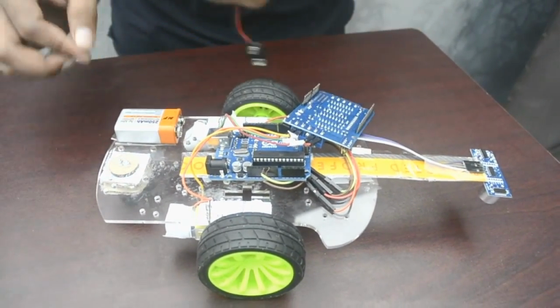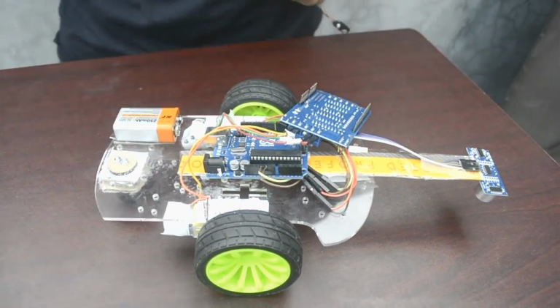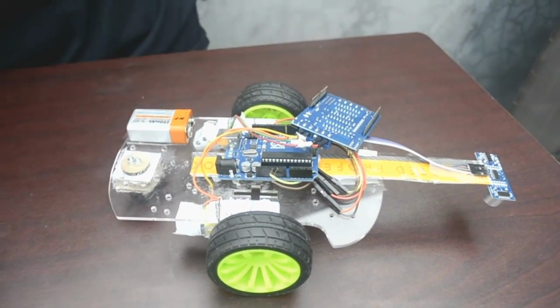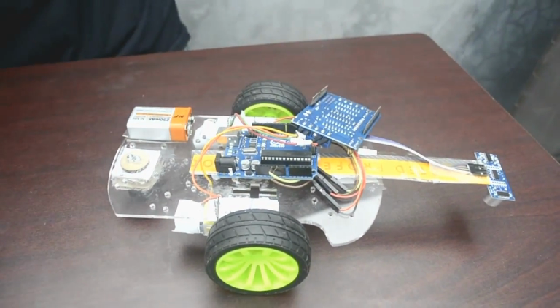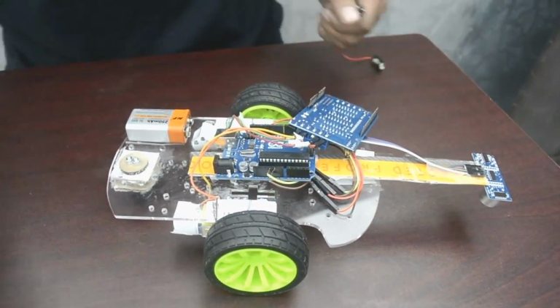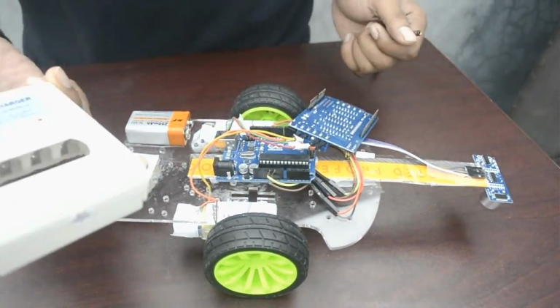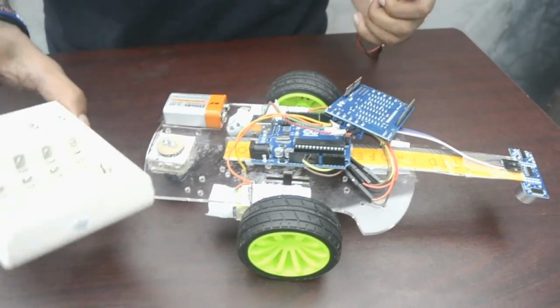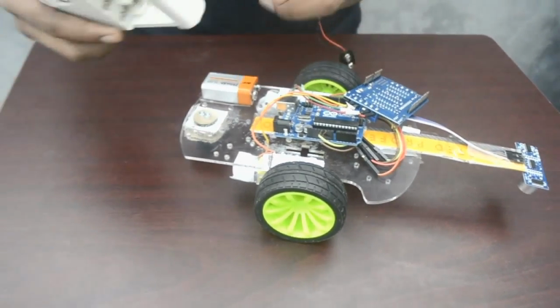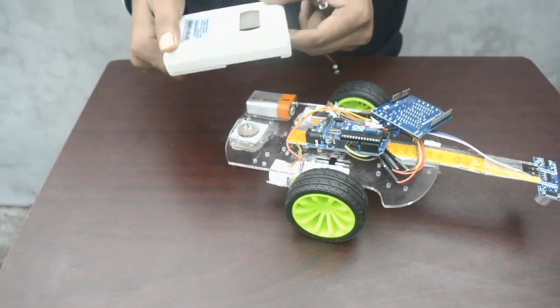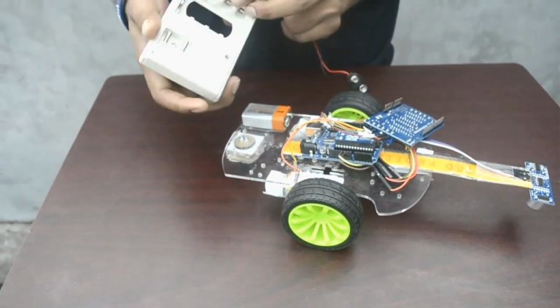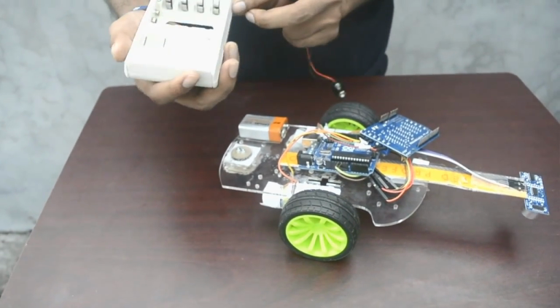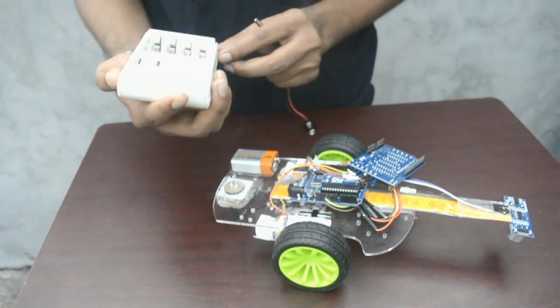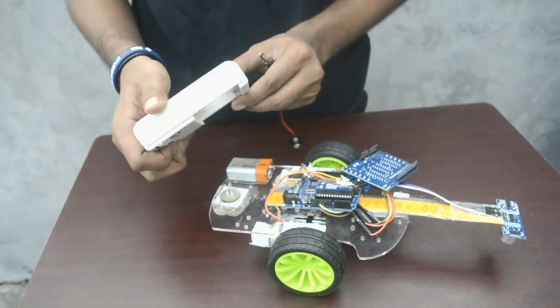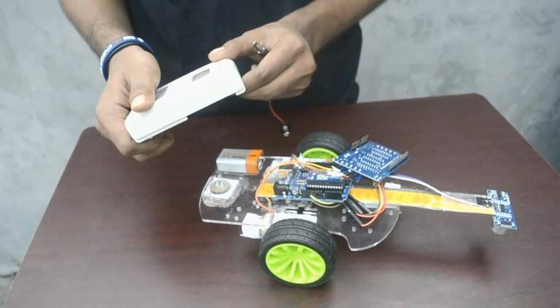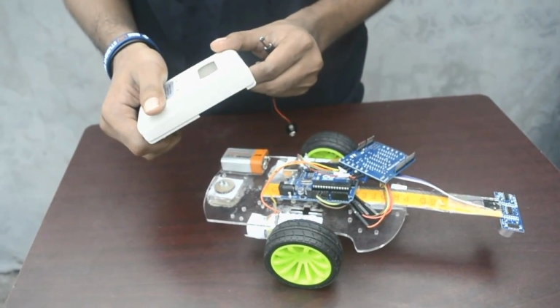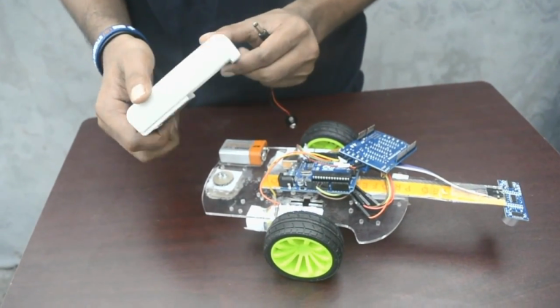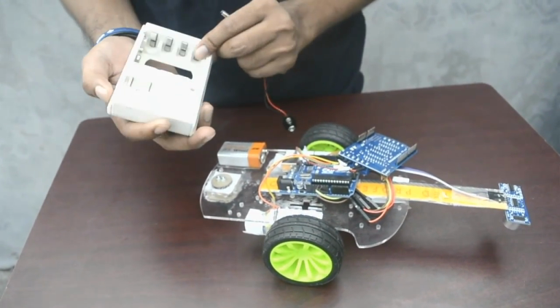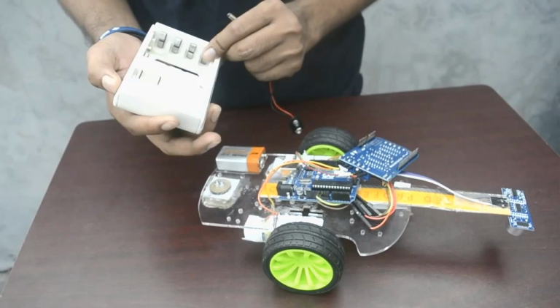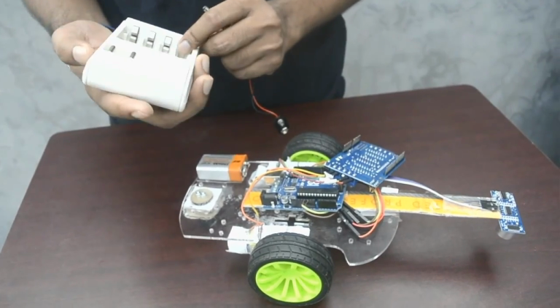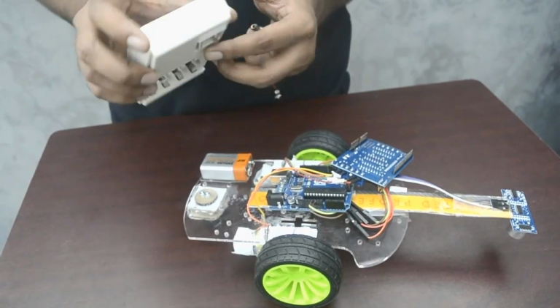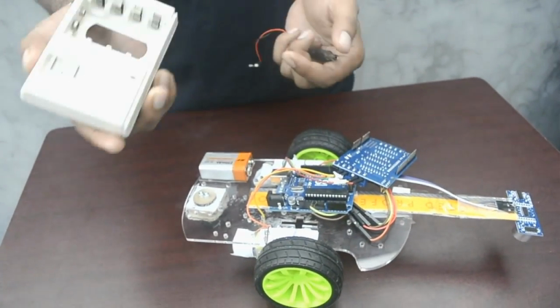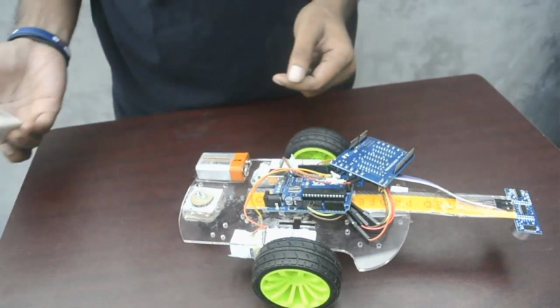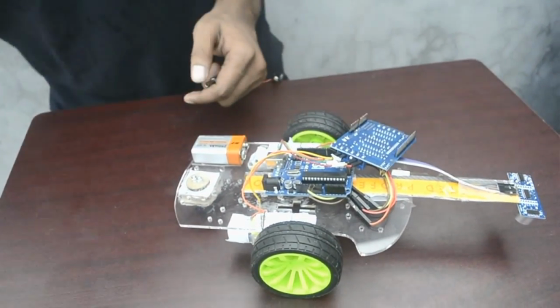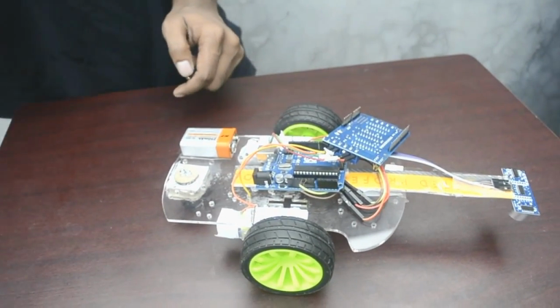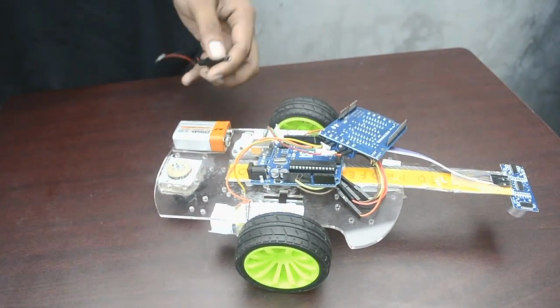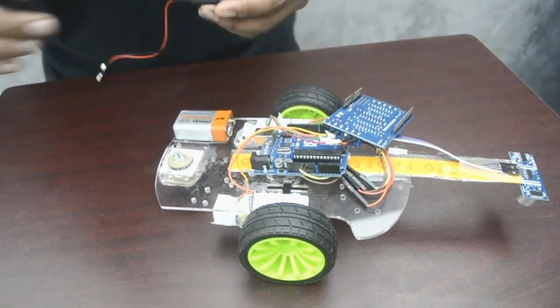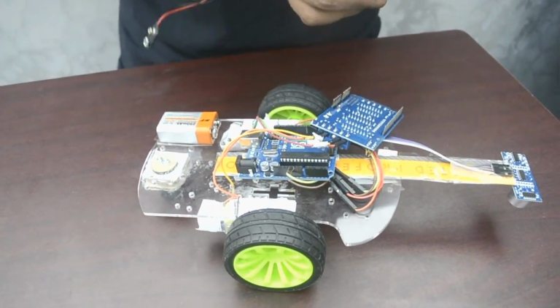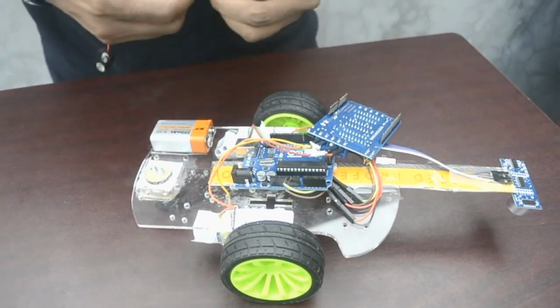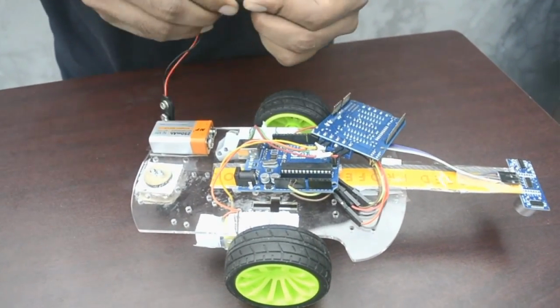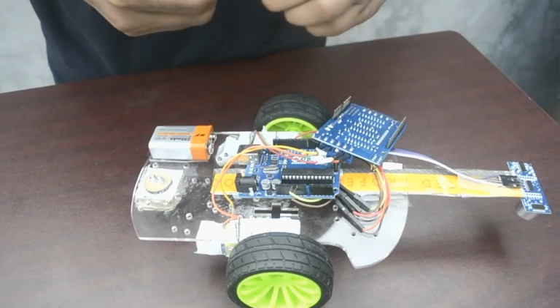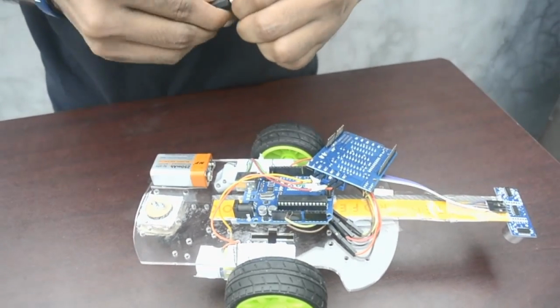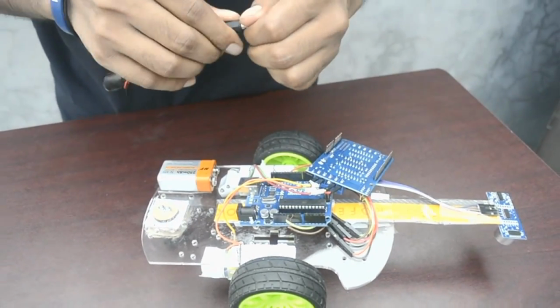The charger for these batteries is this one. The charging time is more than two hours. It's actually a cheaper battery and you can find it anywhere.